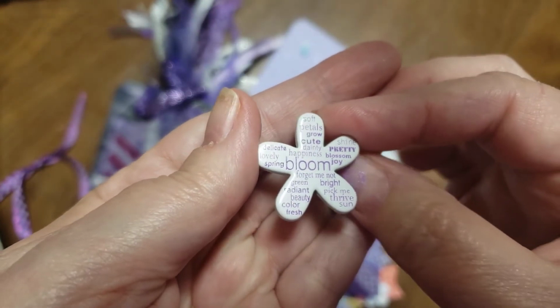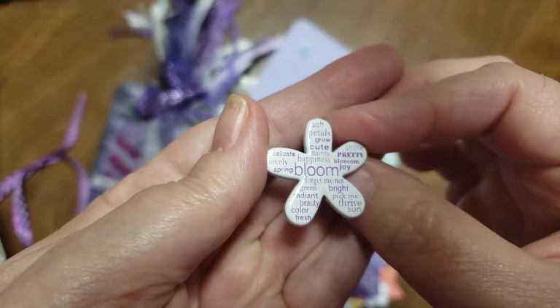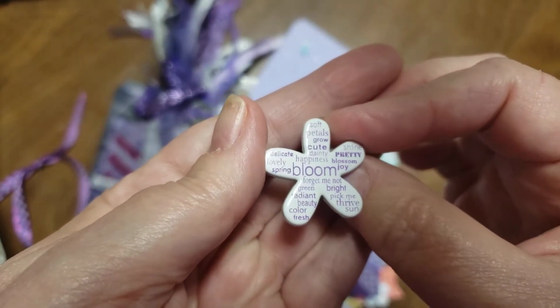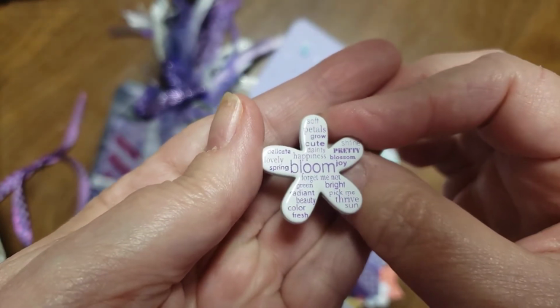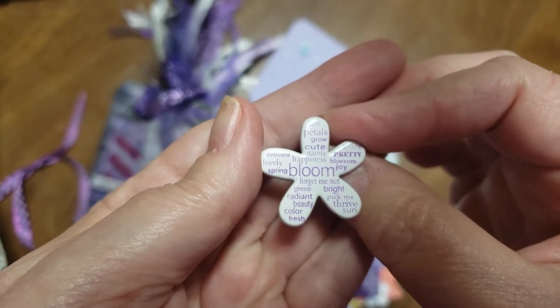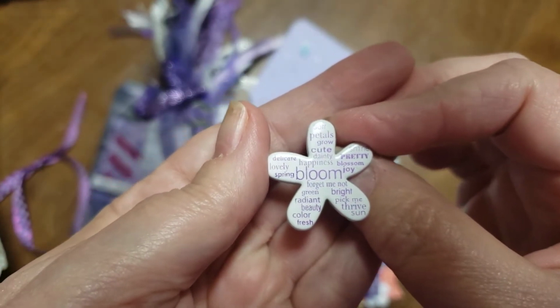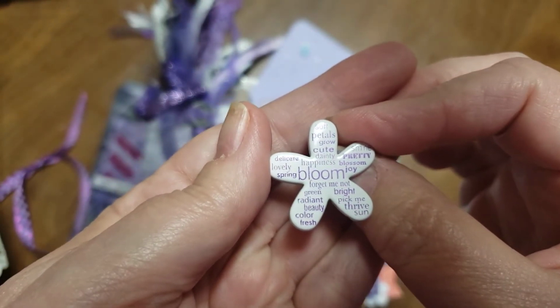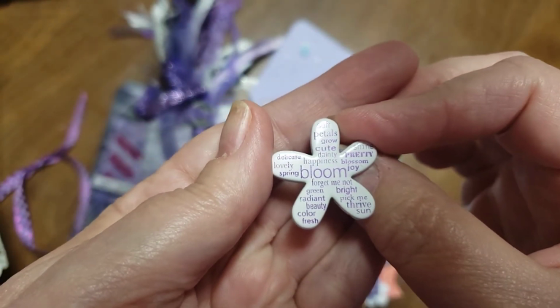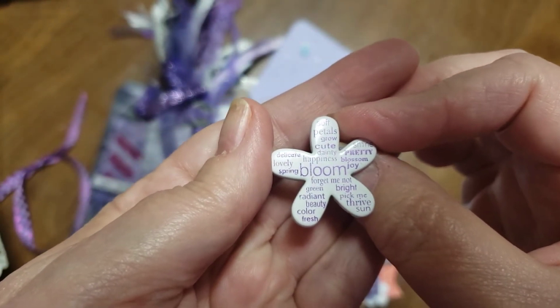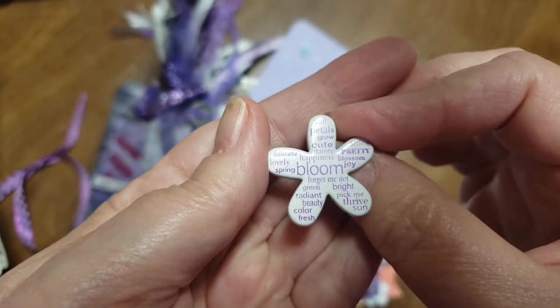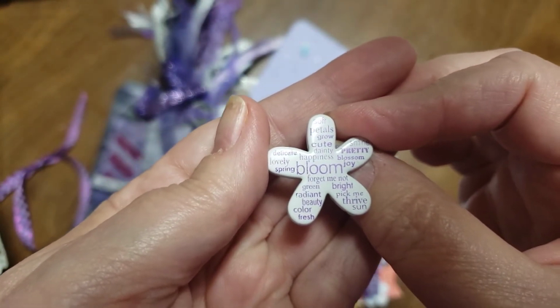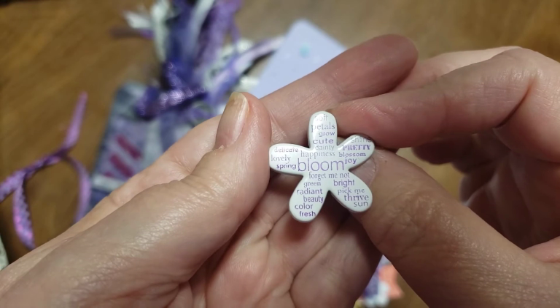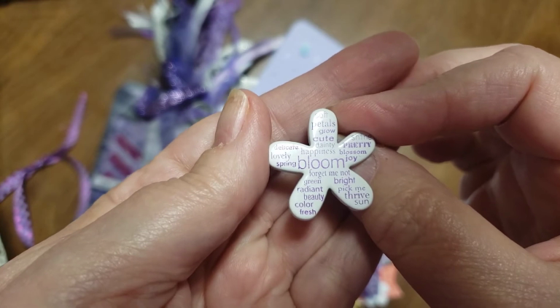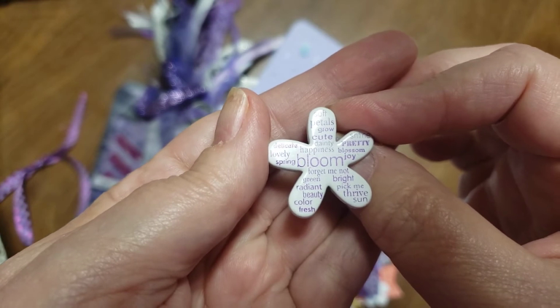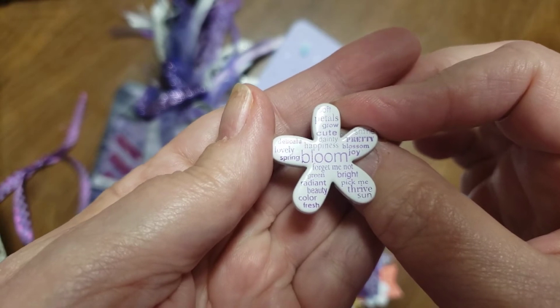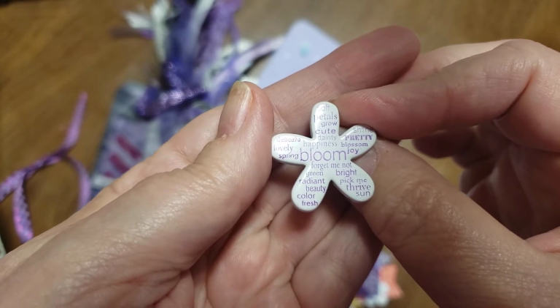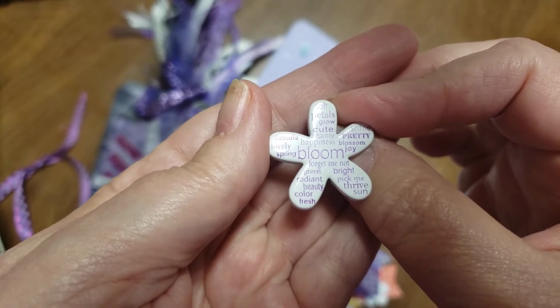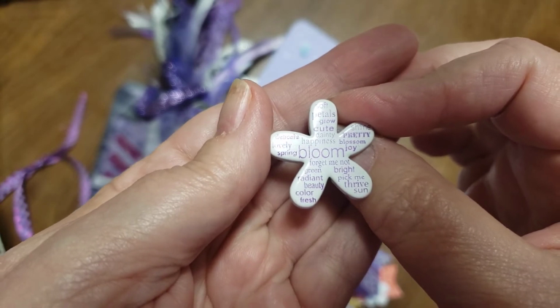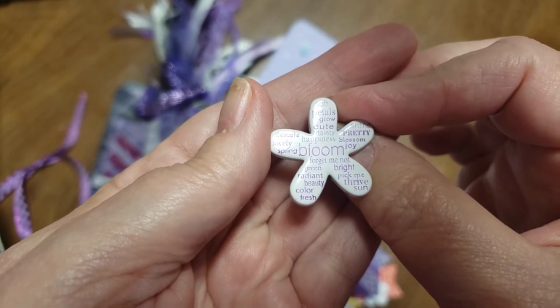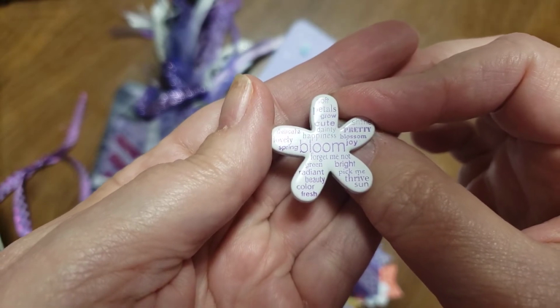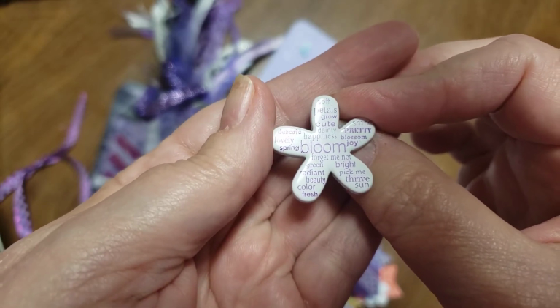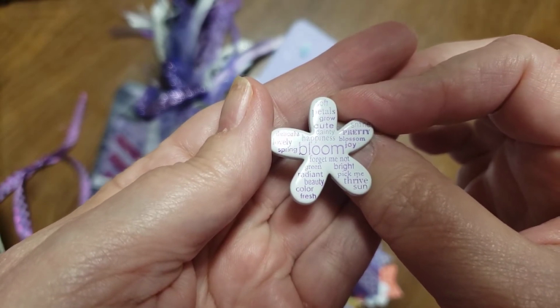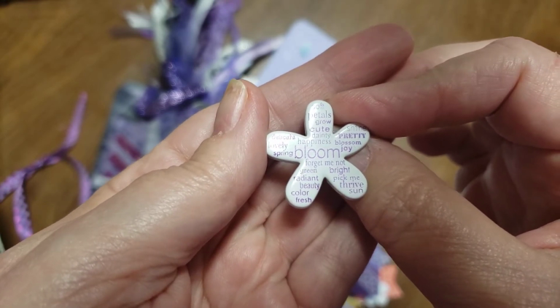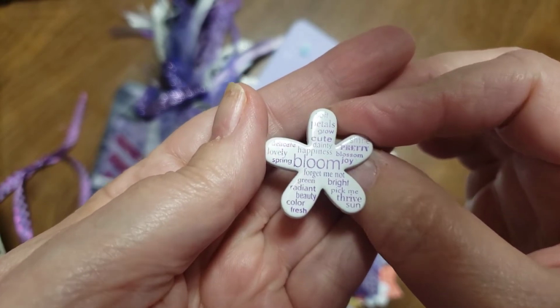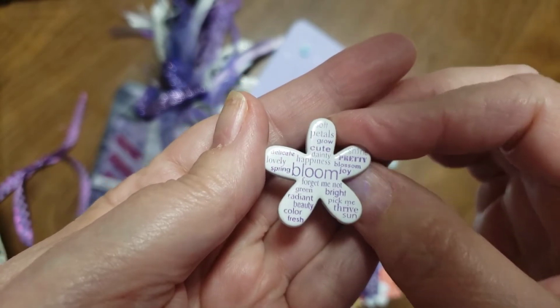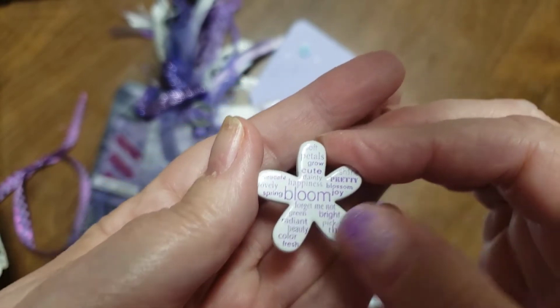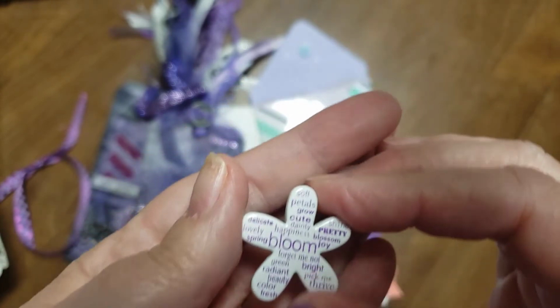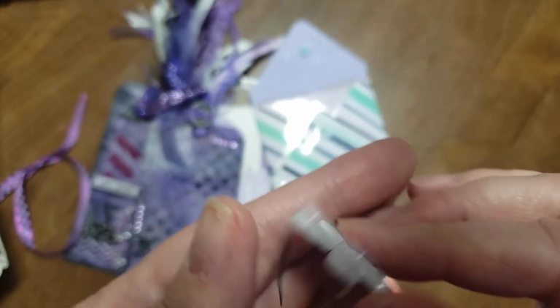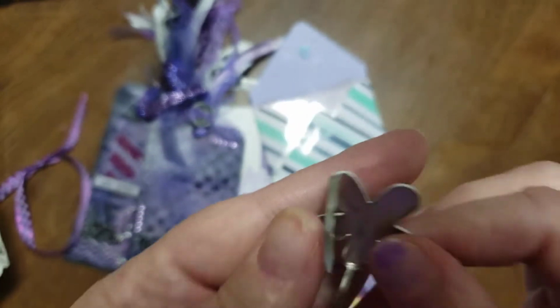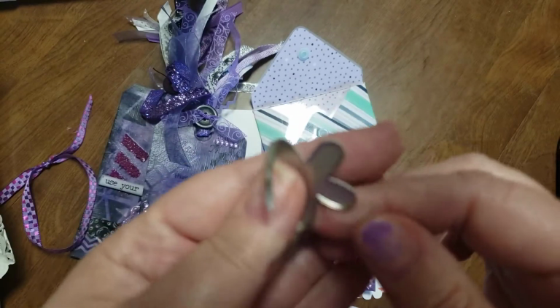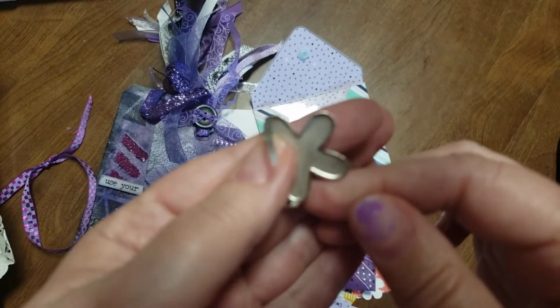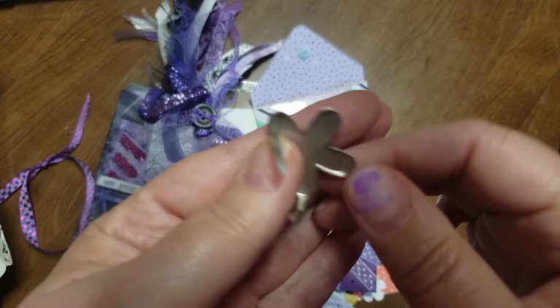Don't look at my thumbnail. Forget me not. Green, radiant, beauty, color fresh. Very fun. That's a big brad.